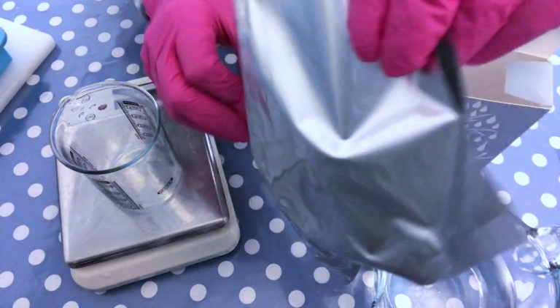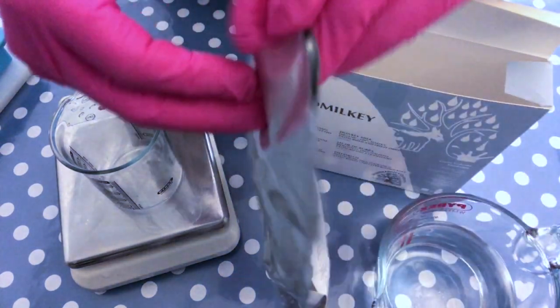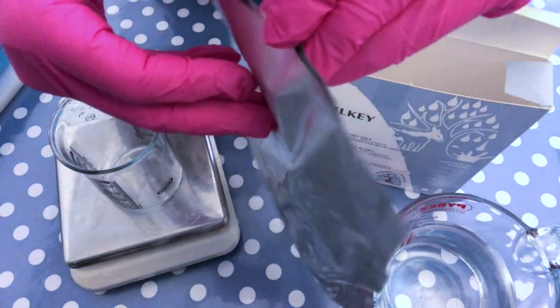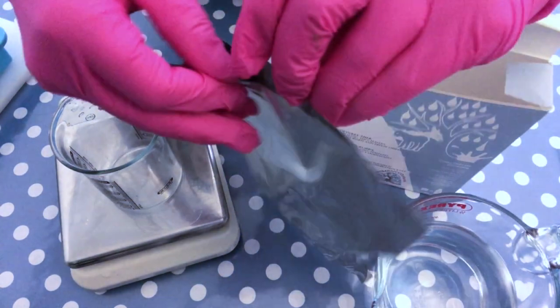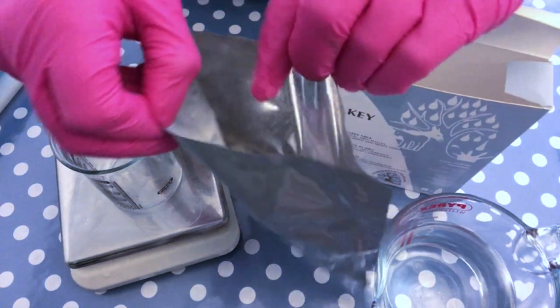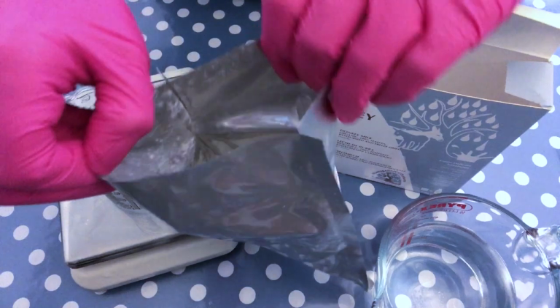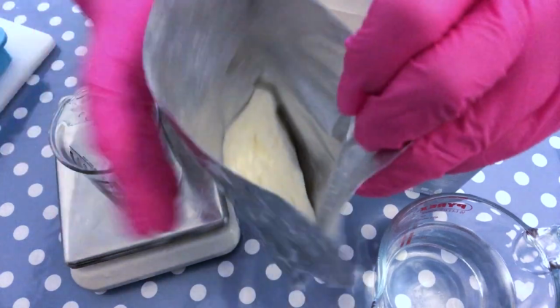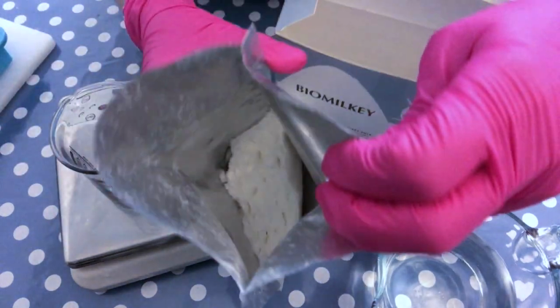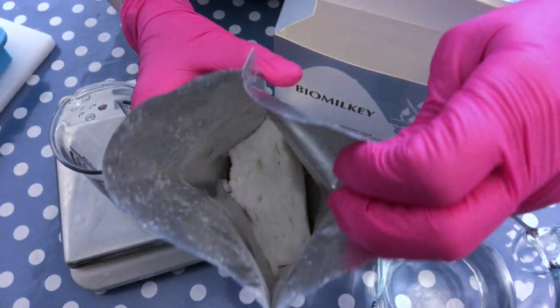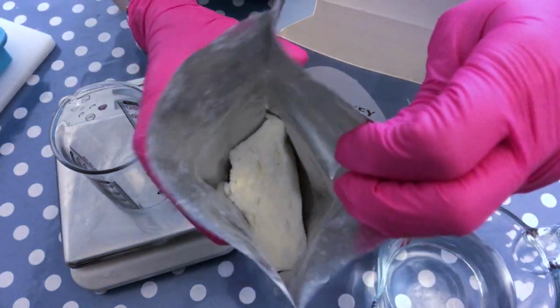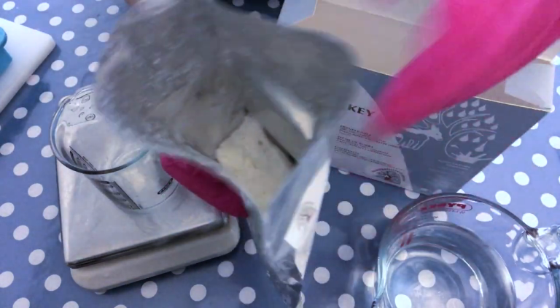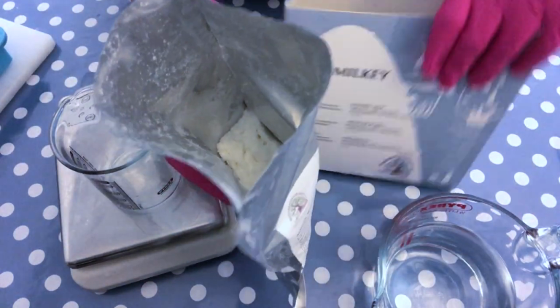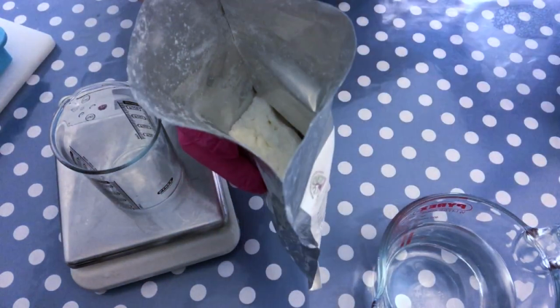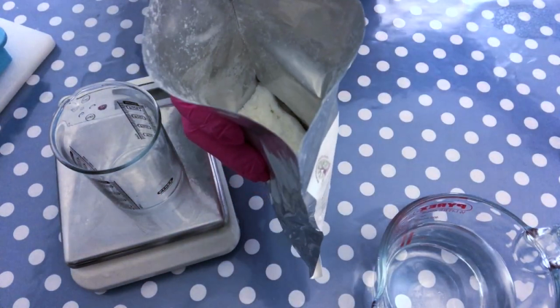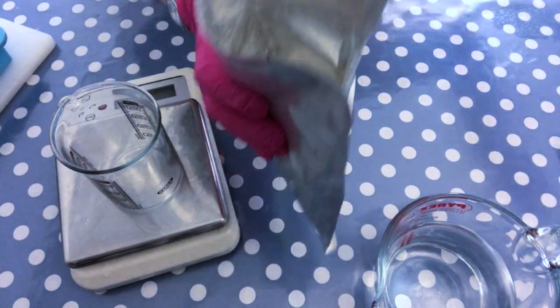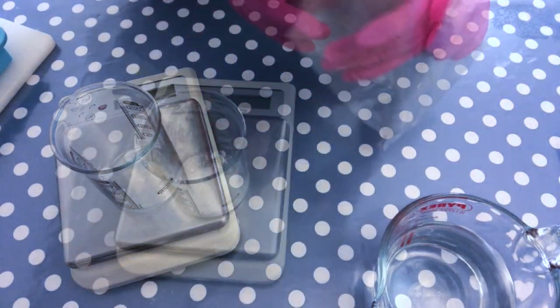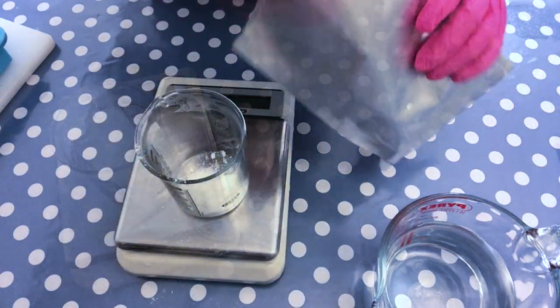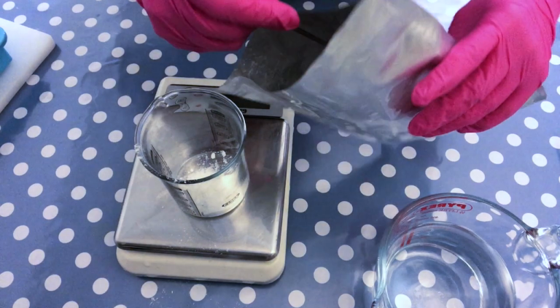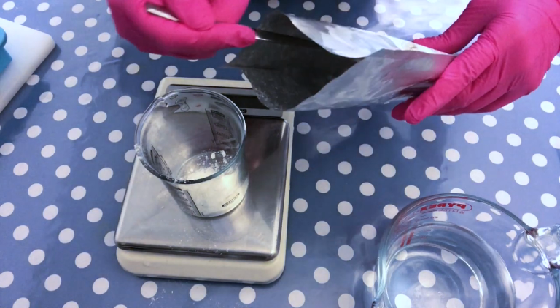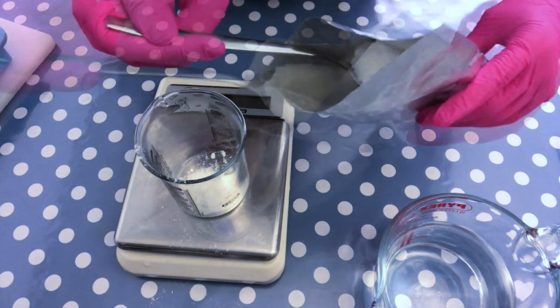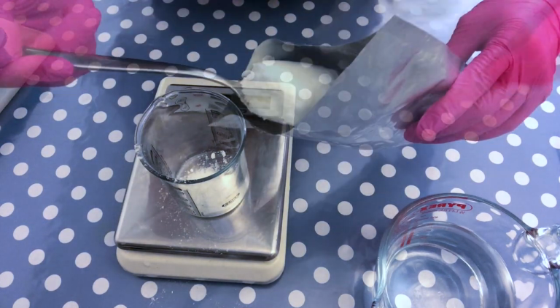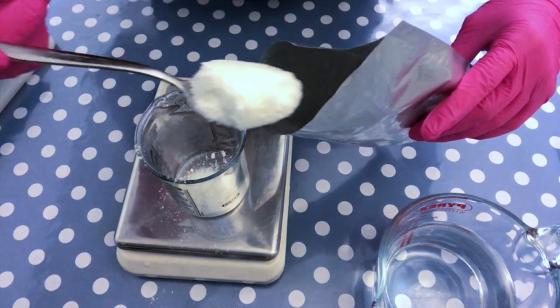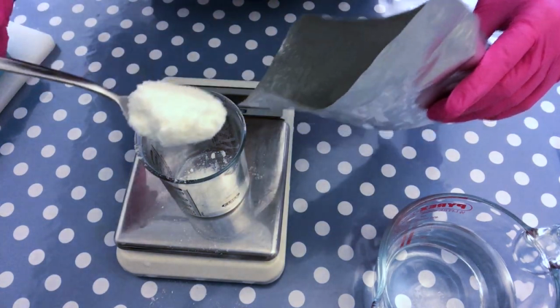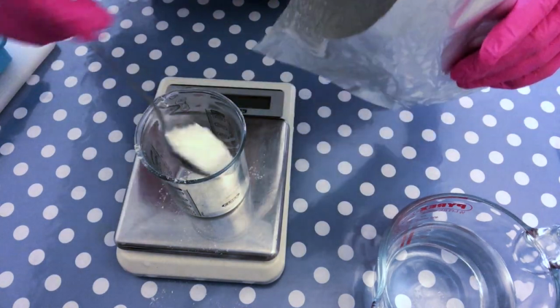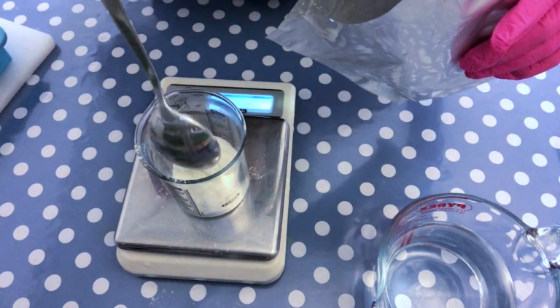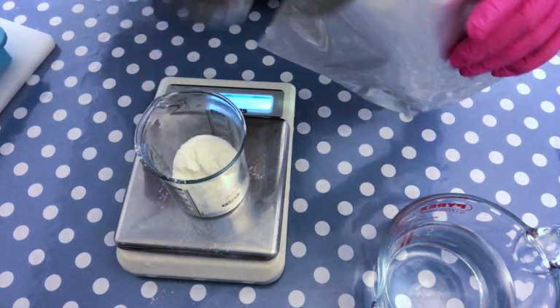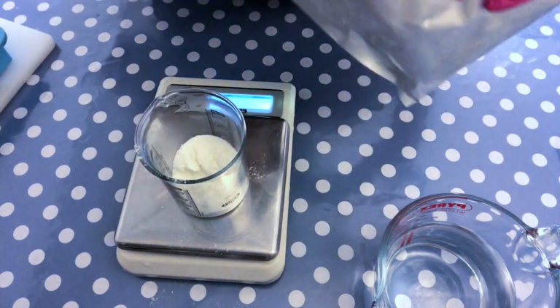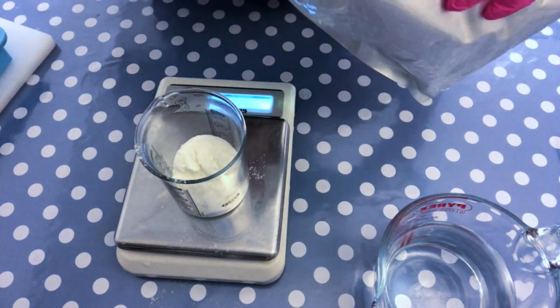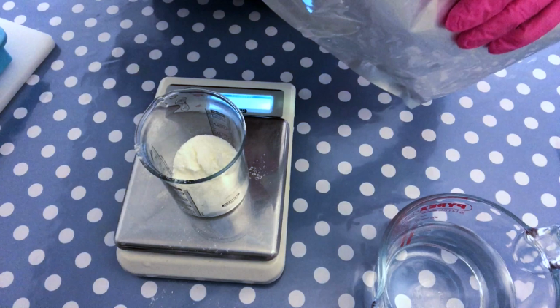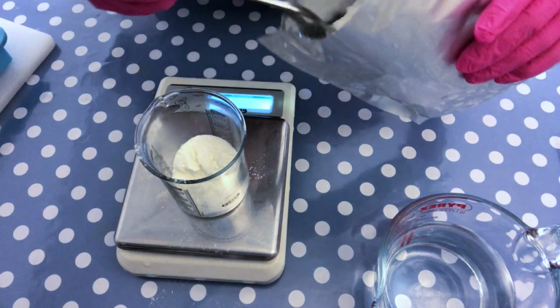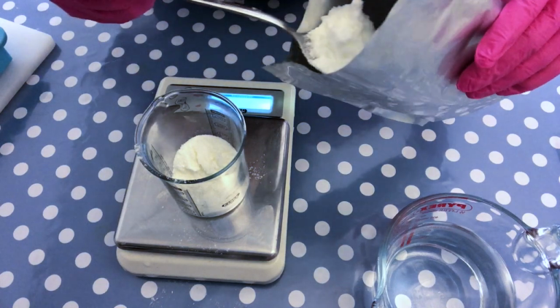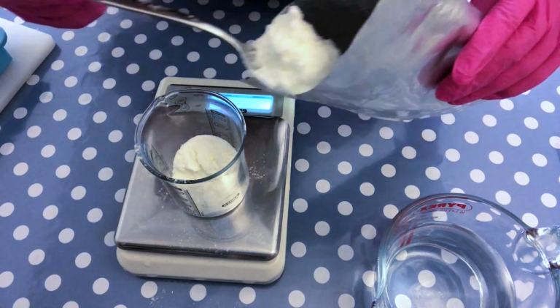You can see here the donkey milk comes in a powdered form. This comes from an Italian farm that specializes in donkeys. And what I'm going to do here is measure out my powder according to the instructions on the package.